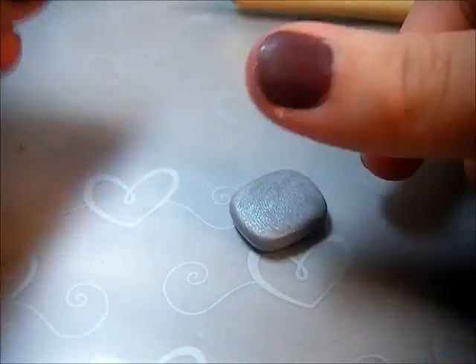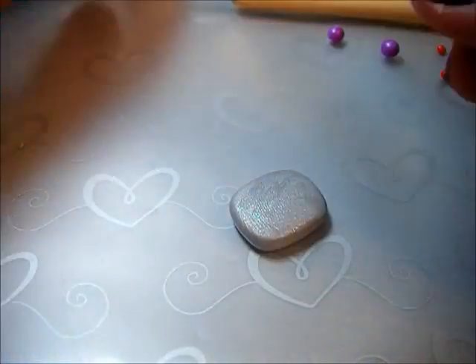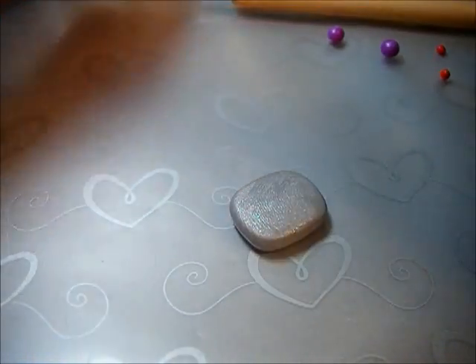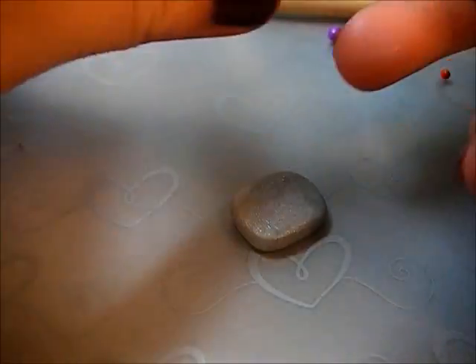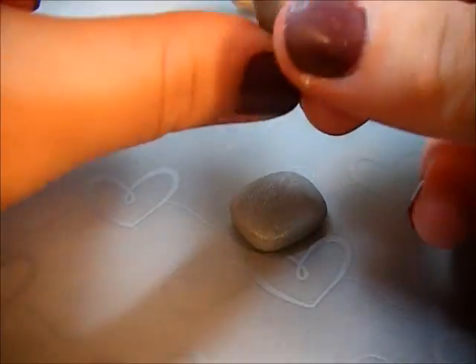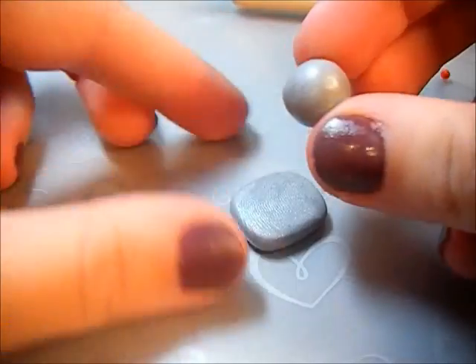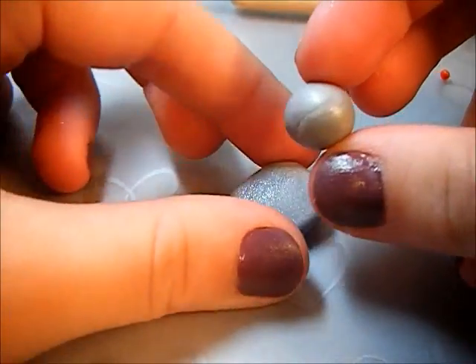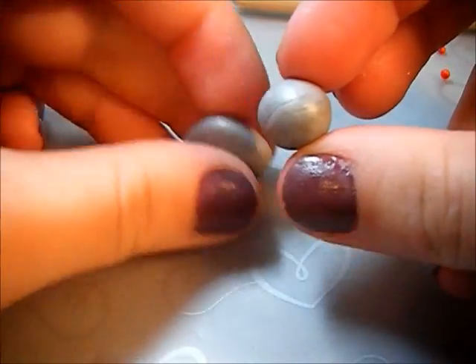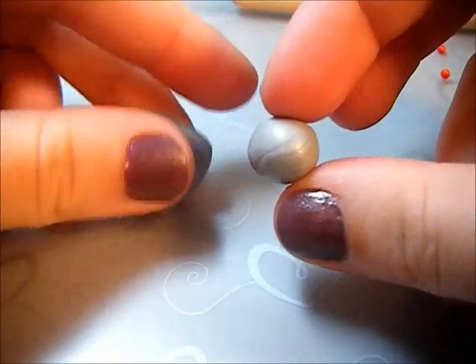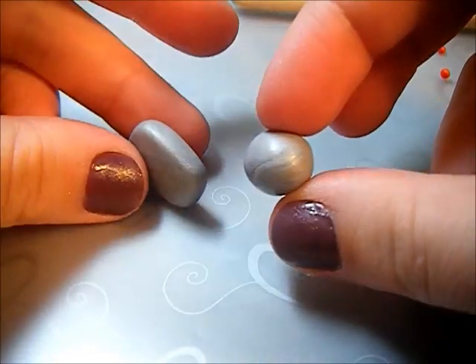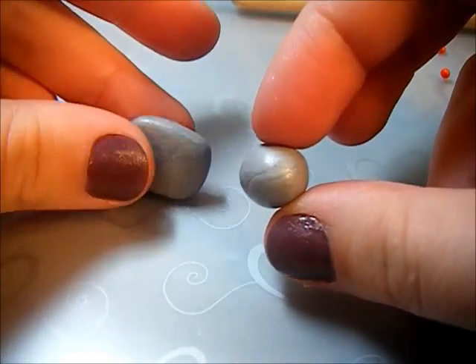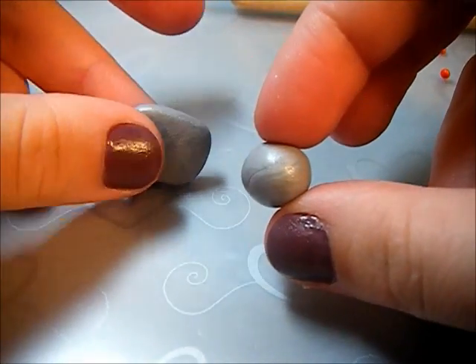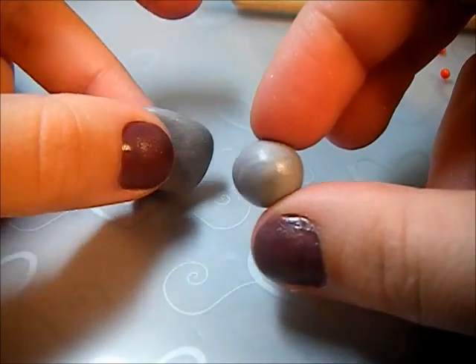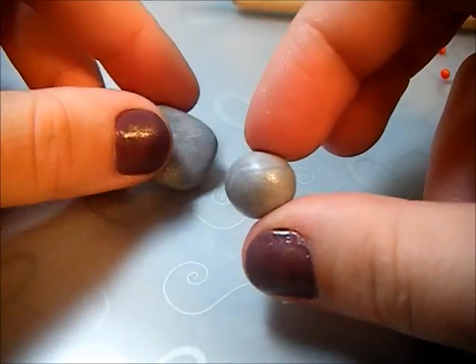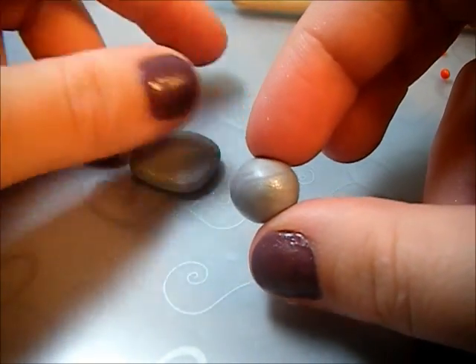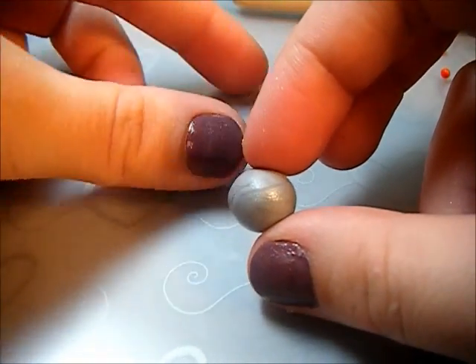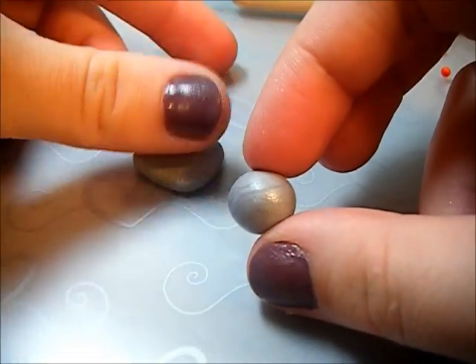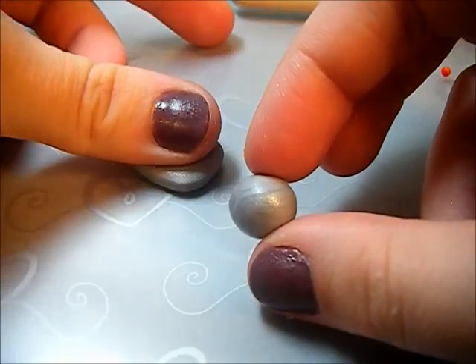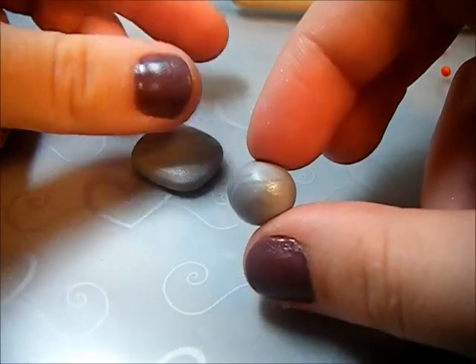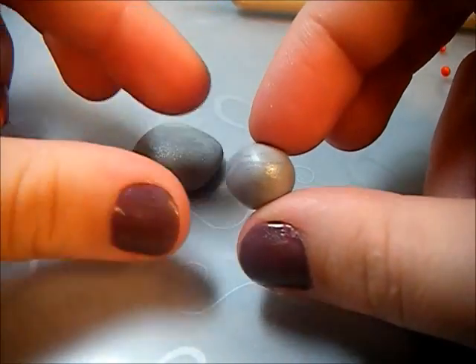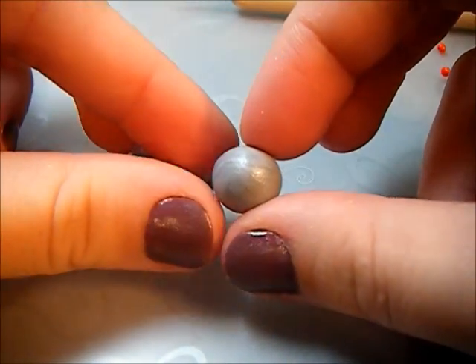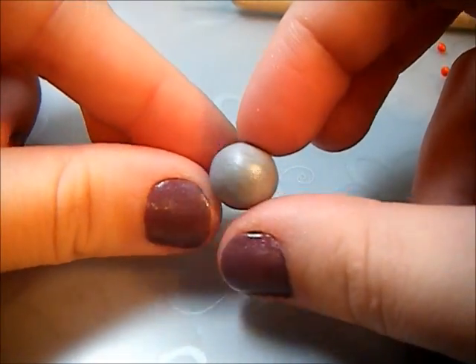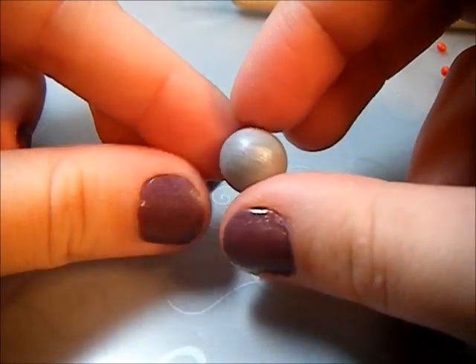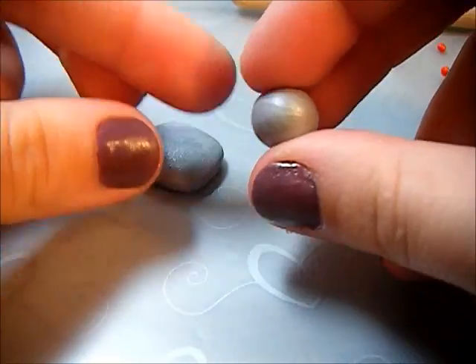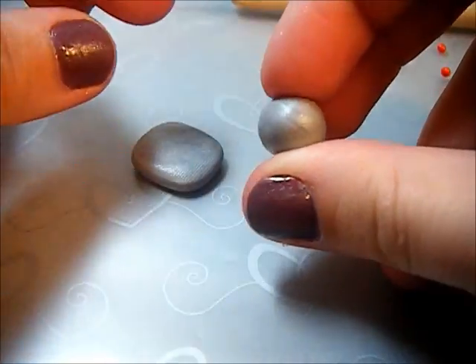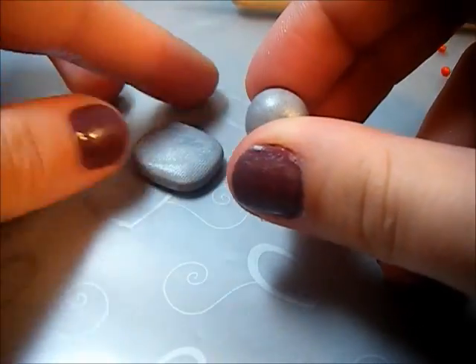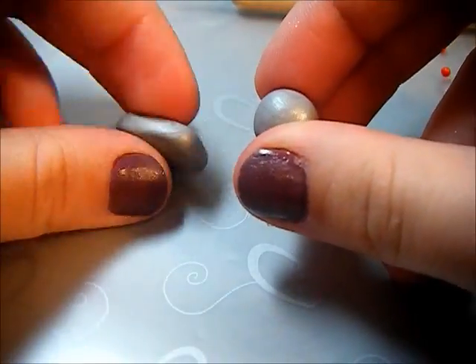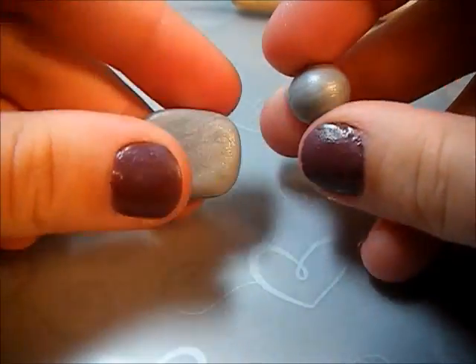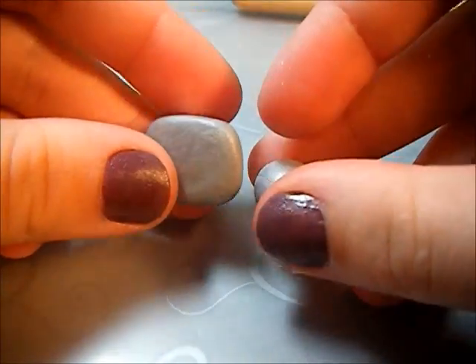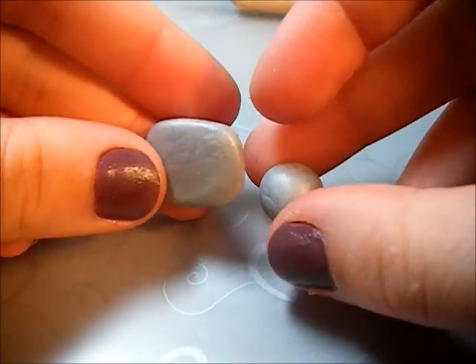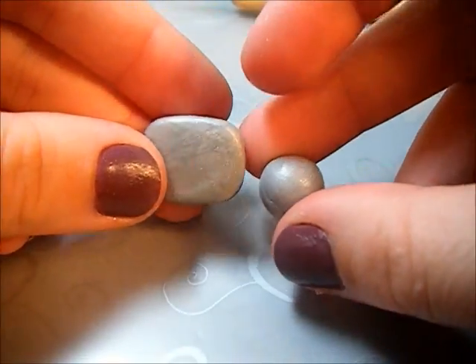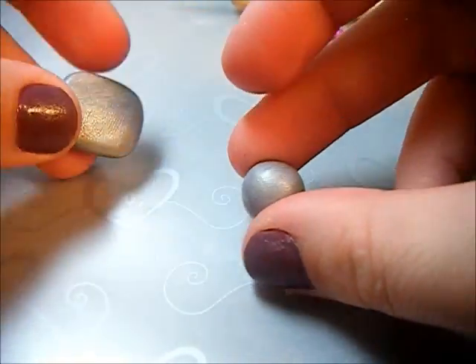Now you're going to need to take the second biggest ball and make its head. You're just going to make it into a smaller rectangle than the body.